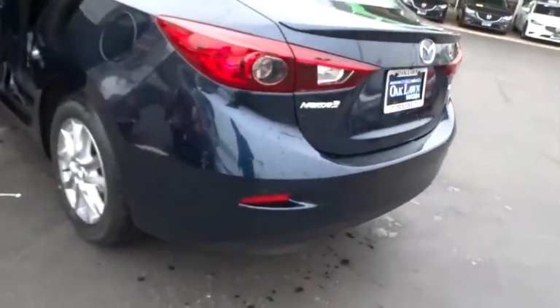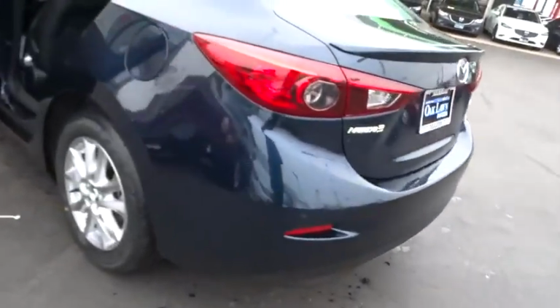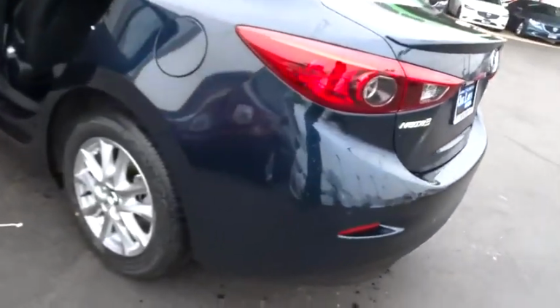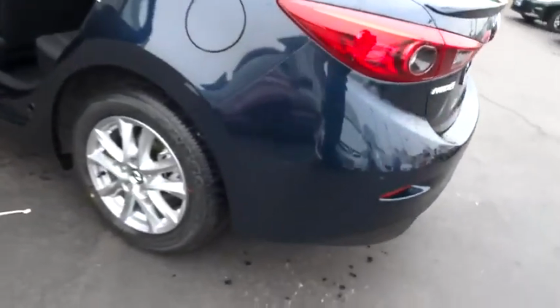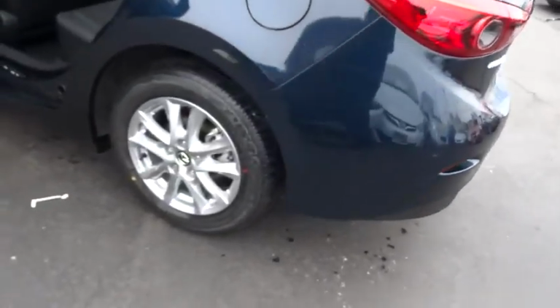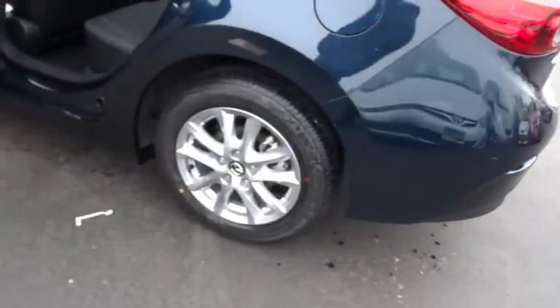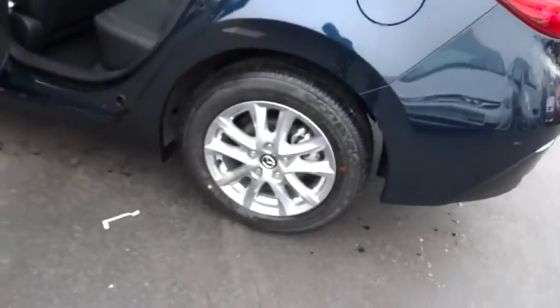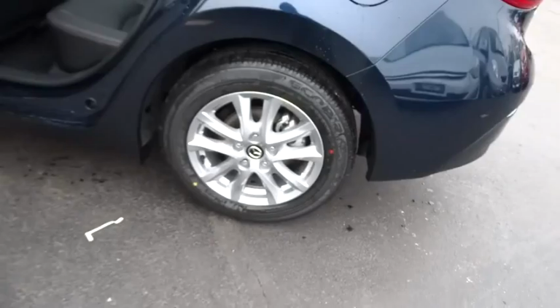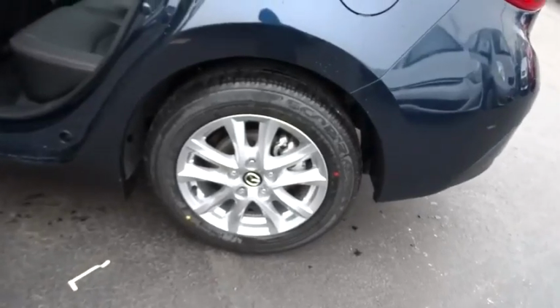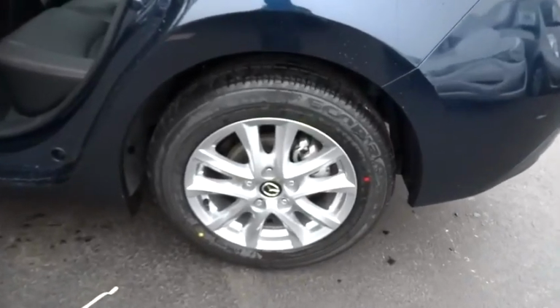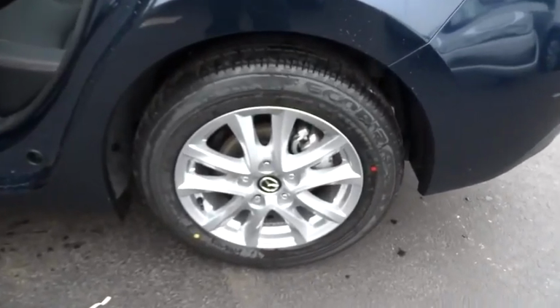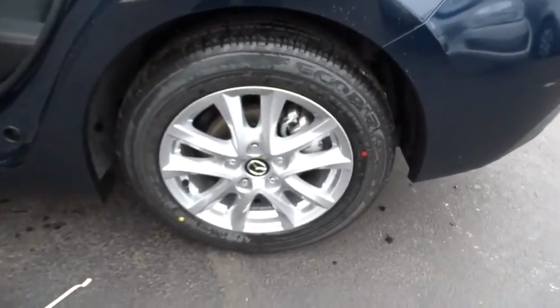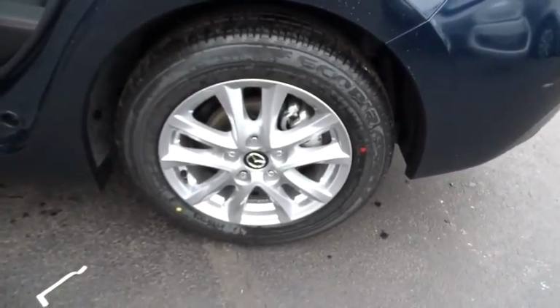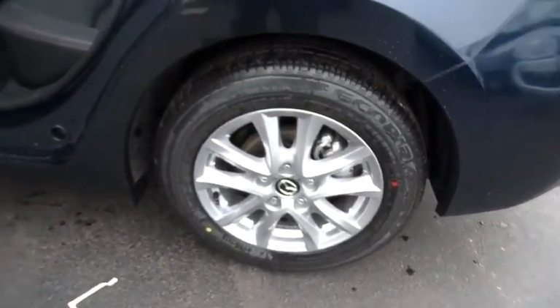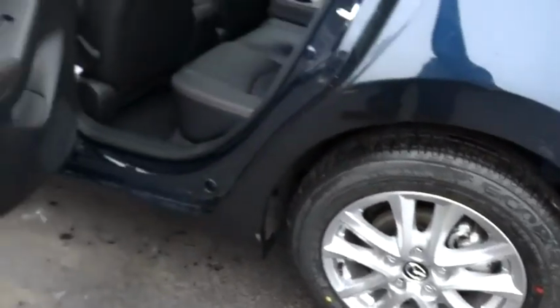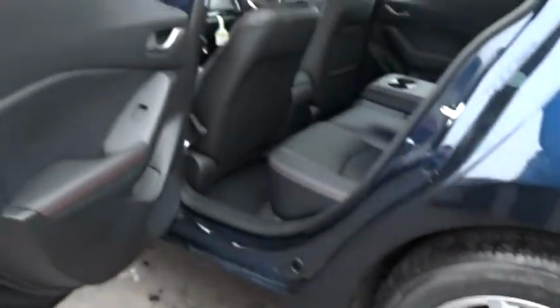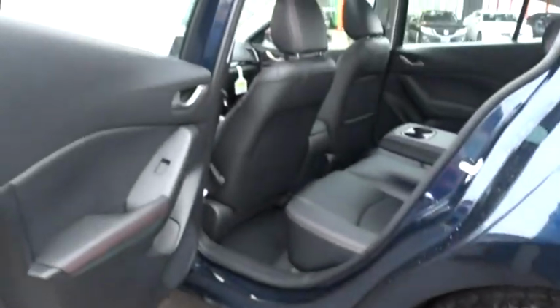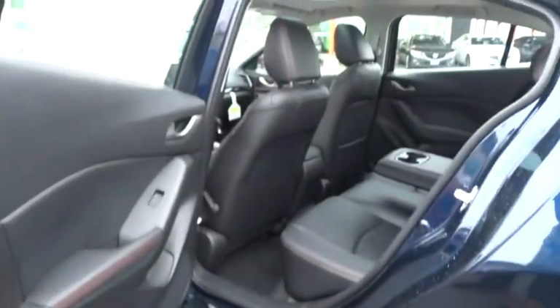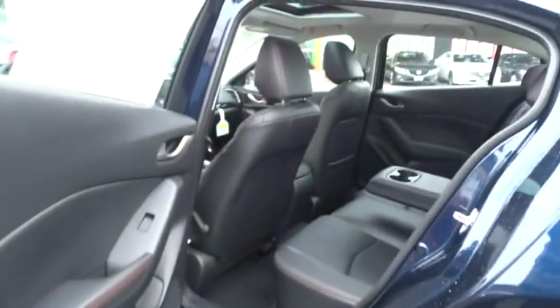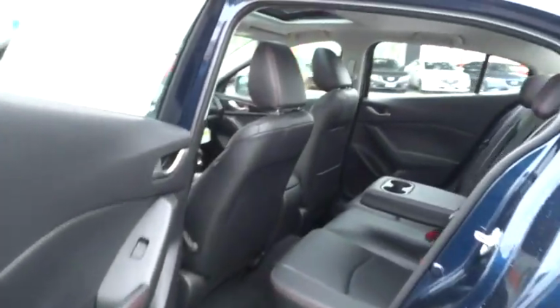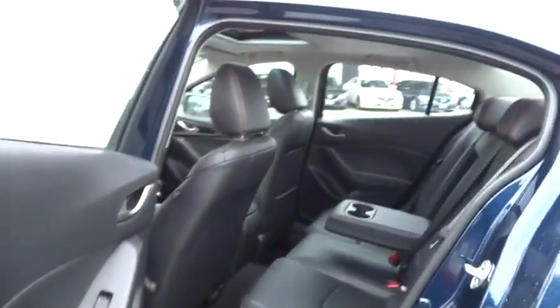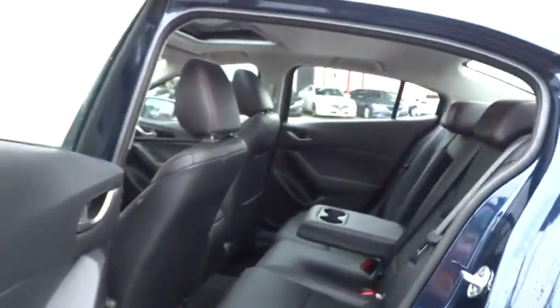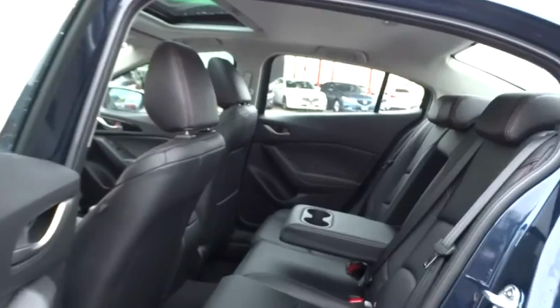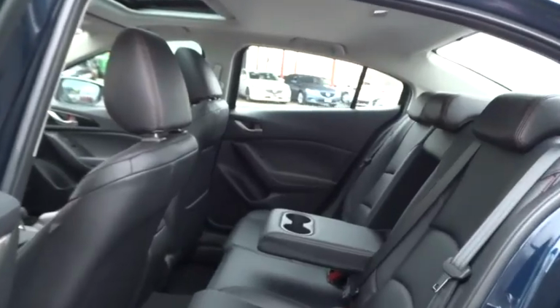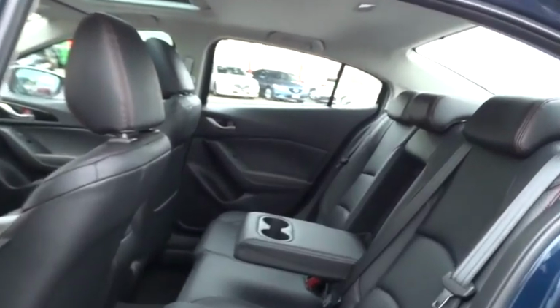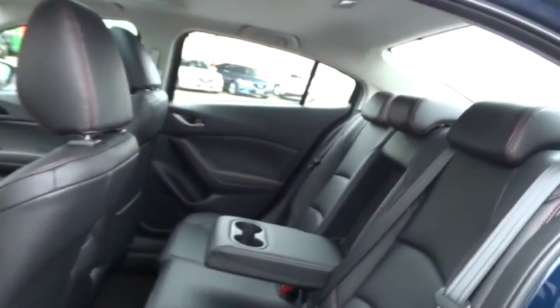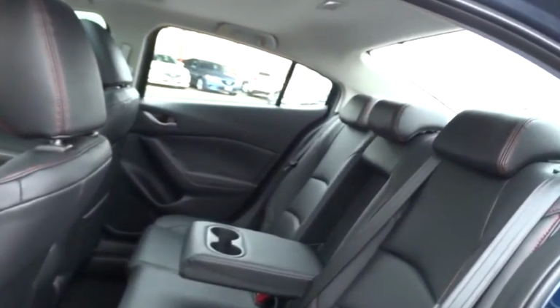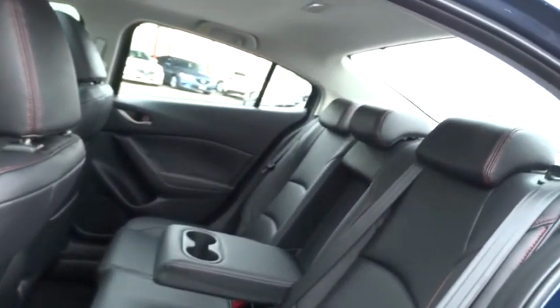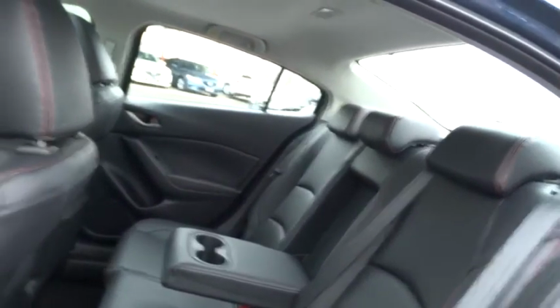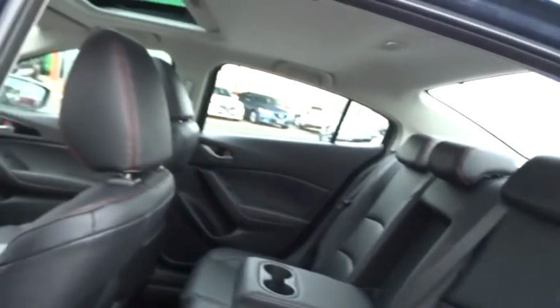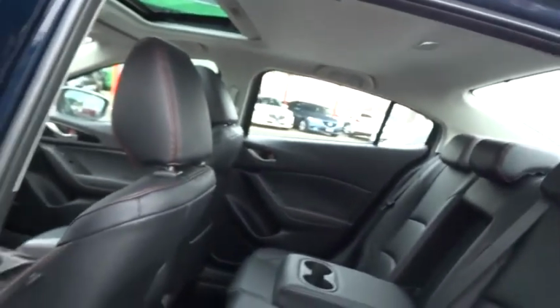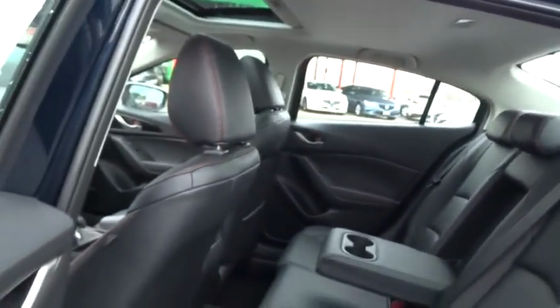Engine immobilizer, power rear window sunshade, low tire pressure warning, four-piece floor mat set. If you like it online, you'll love it in your driveway. Take it for a spin today.